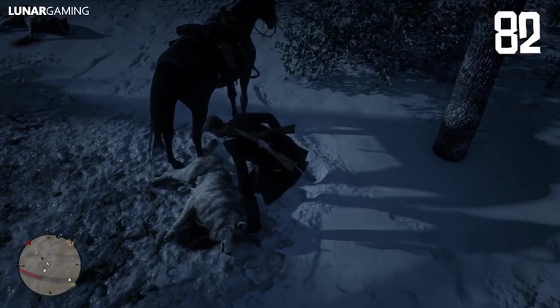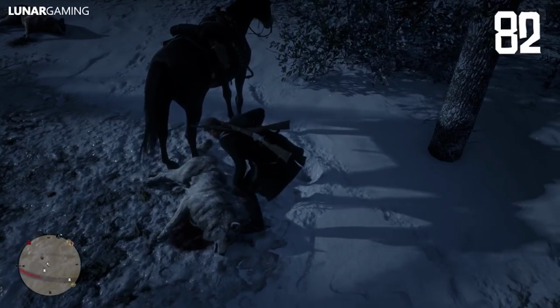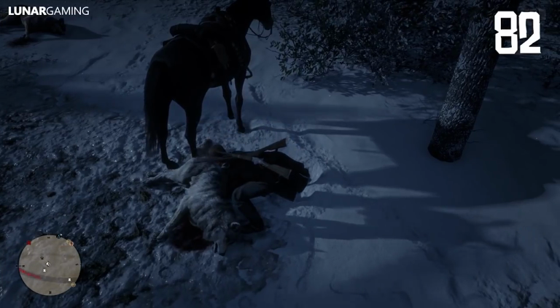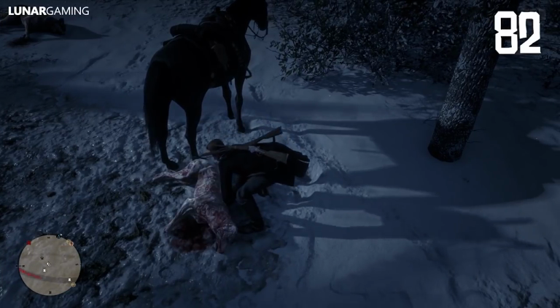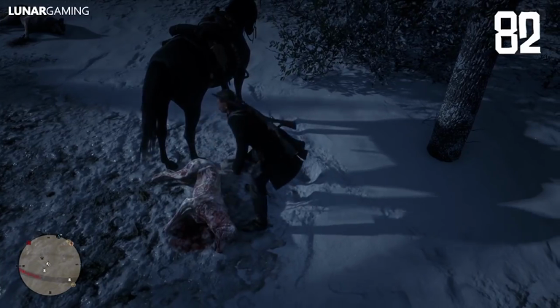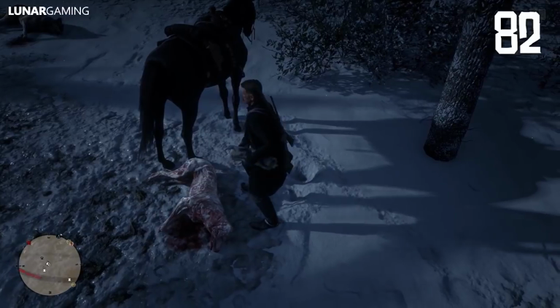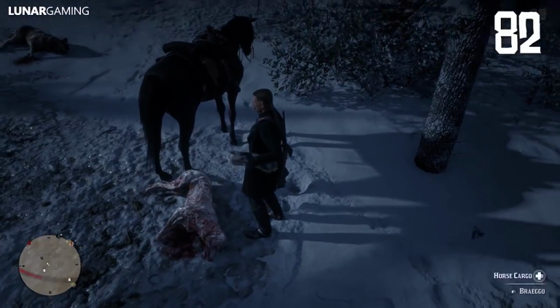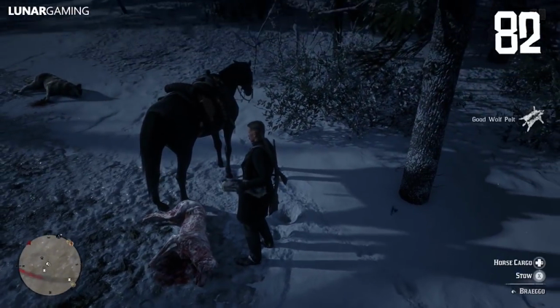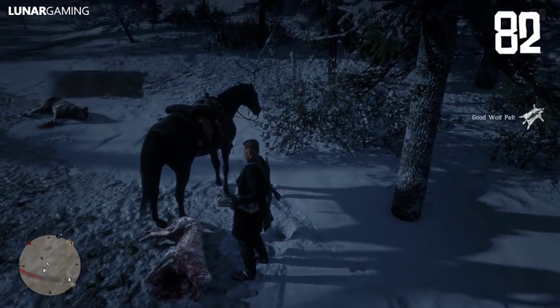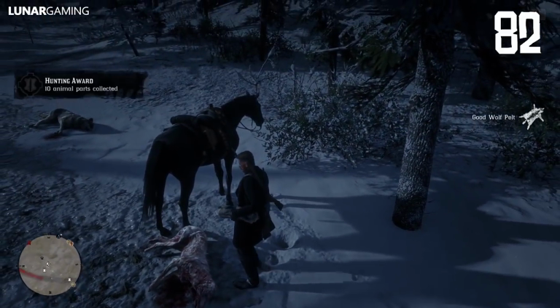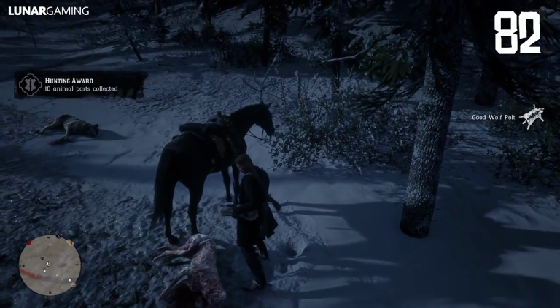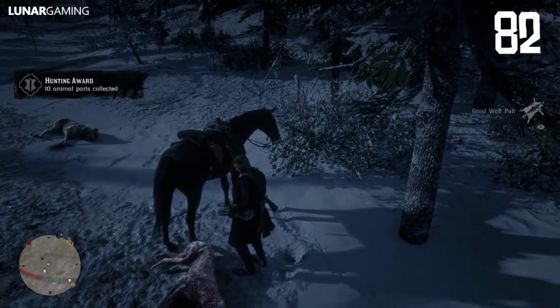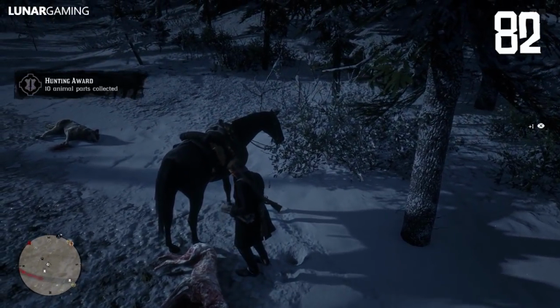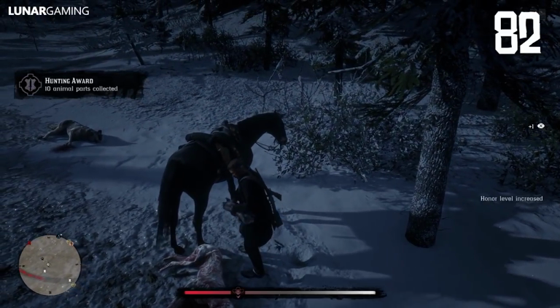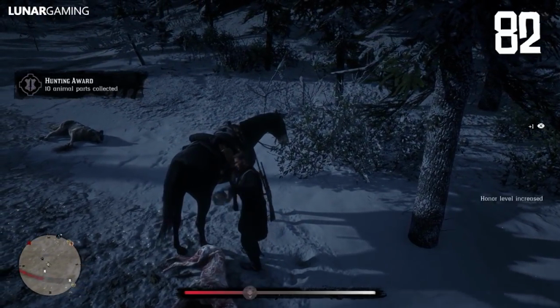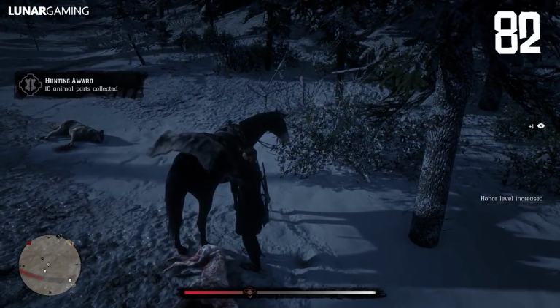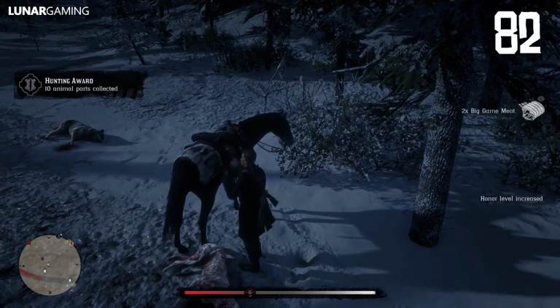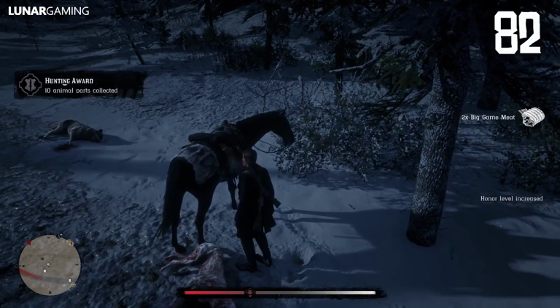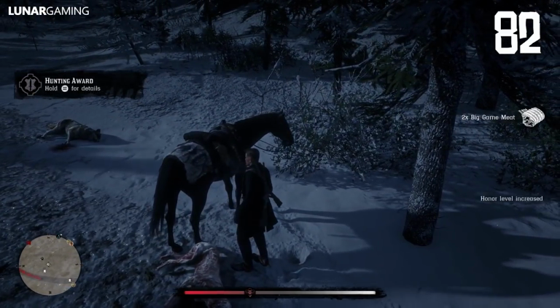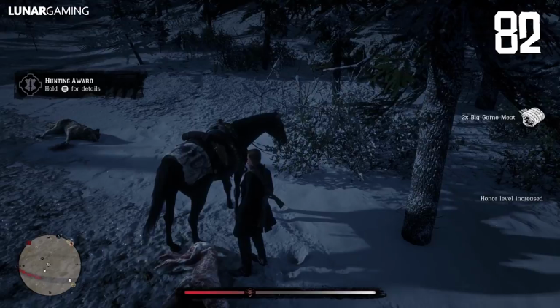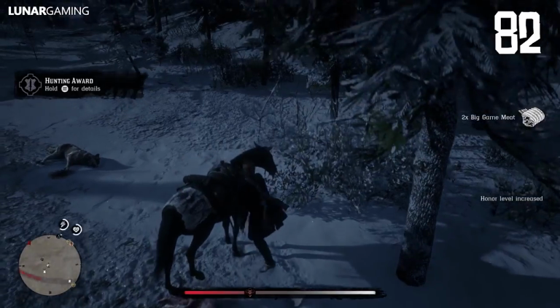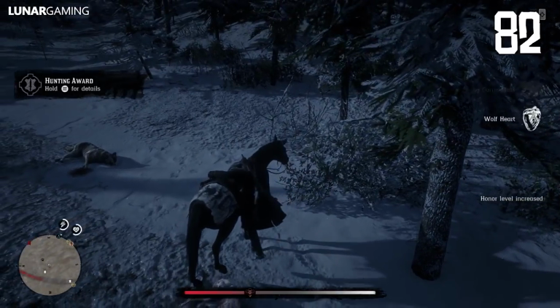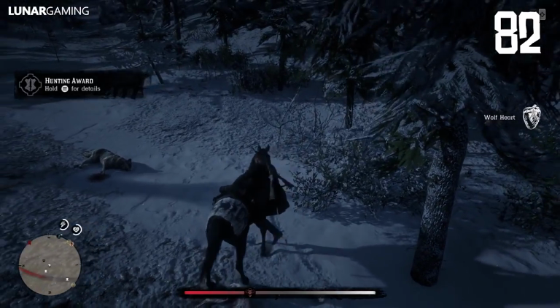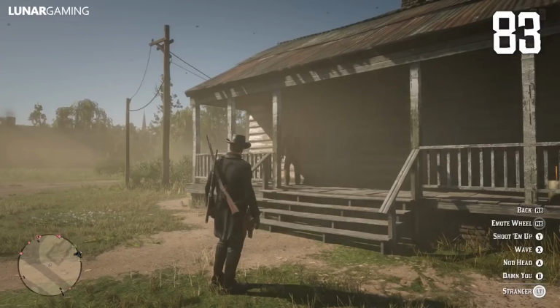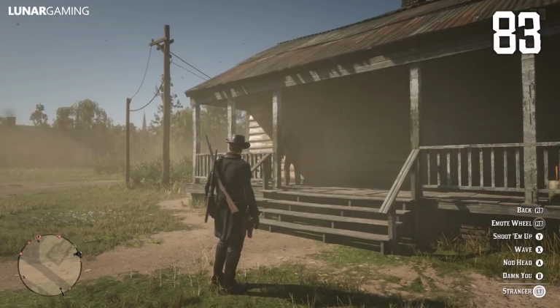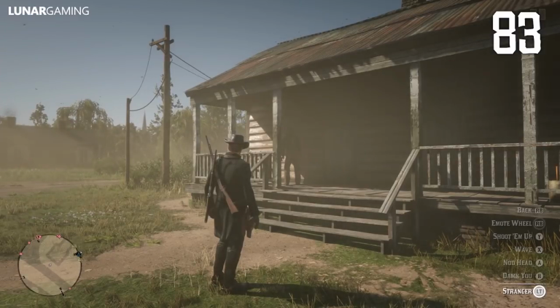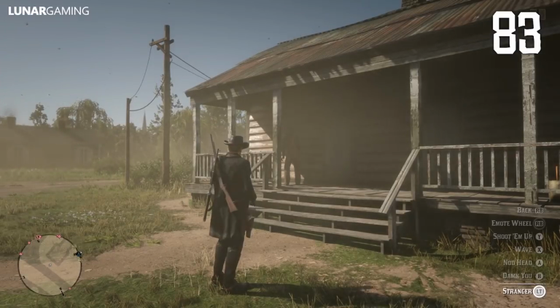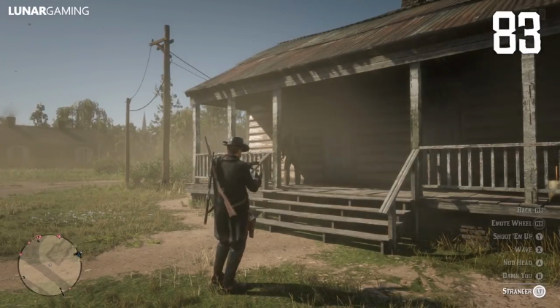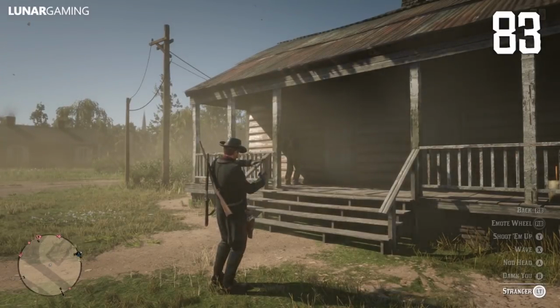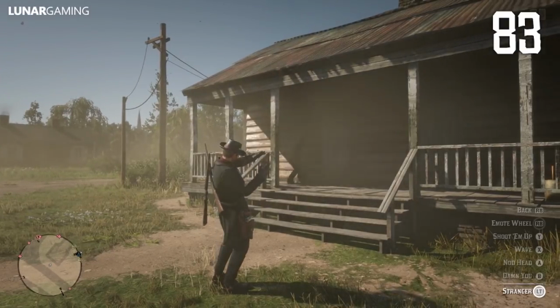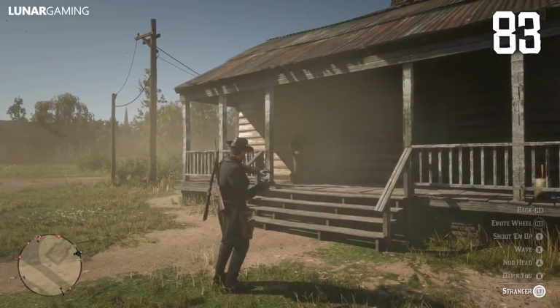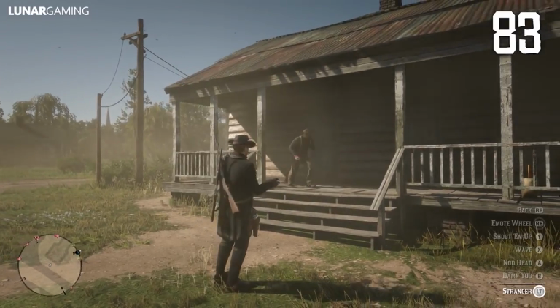To raise honour quickly, you can simply hunt and skin every animal you come across, or catch small fish and store them. NPCs will understand your emotes and react when you use them.